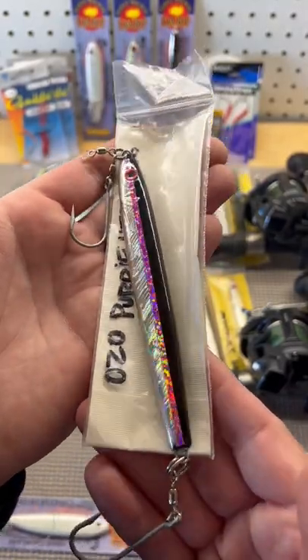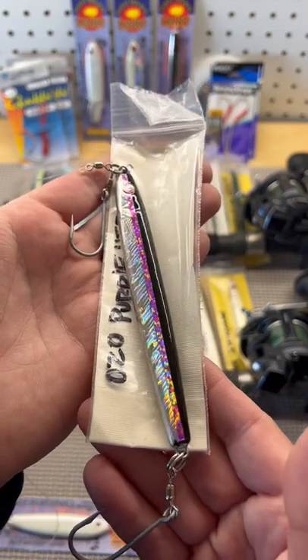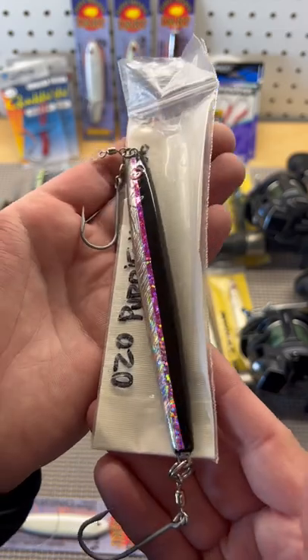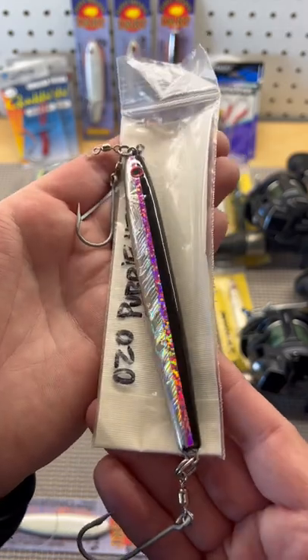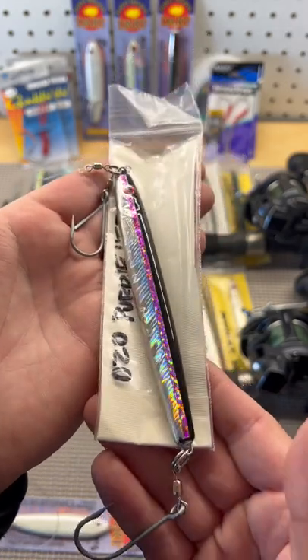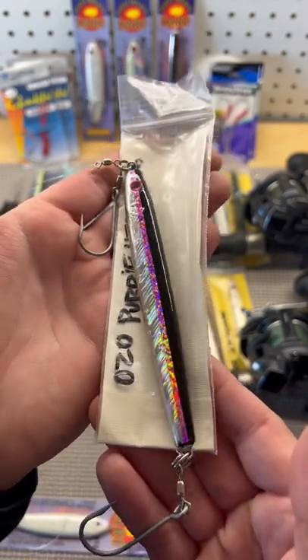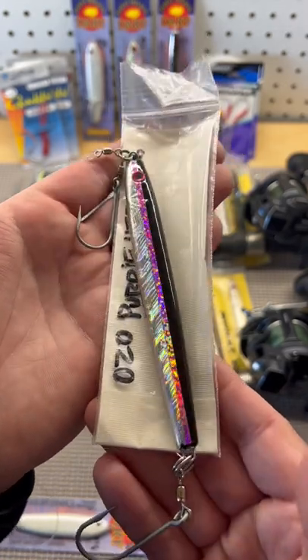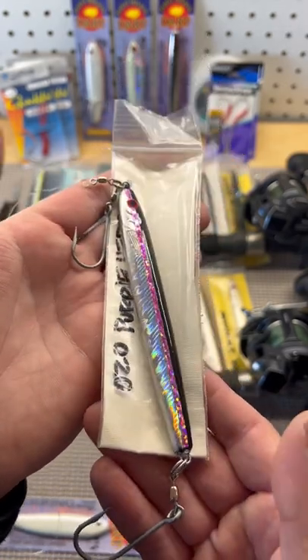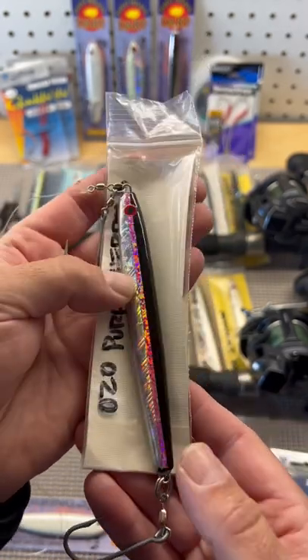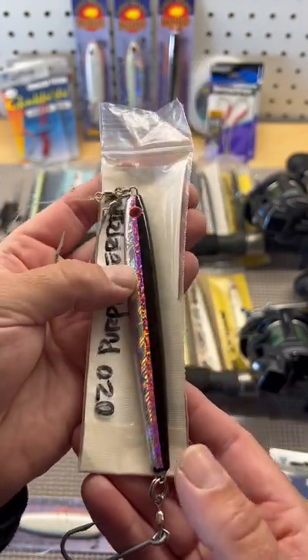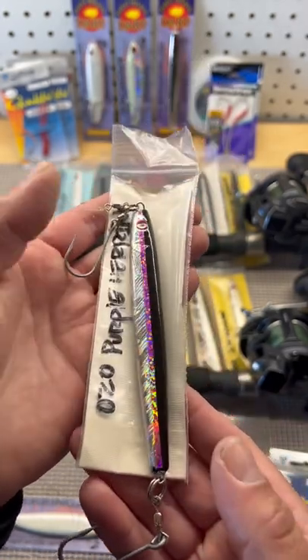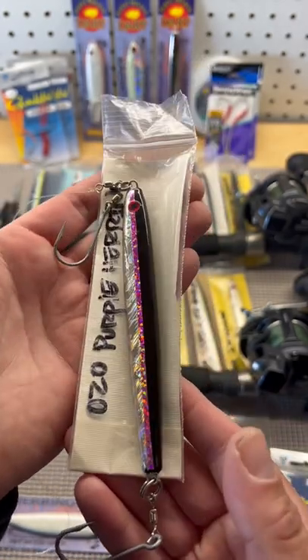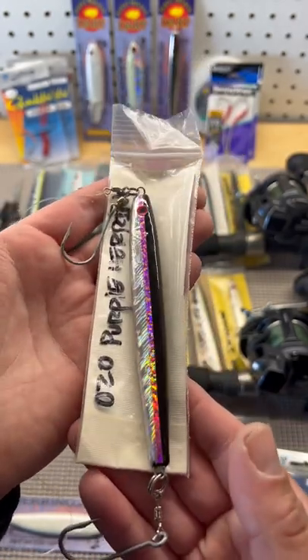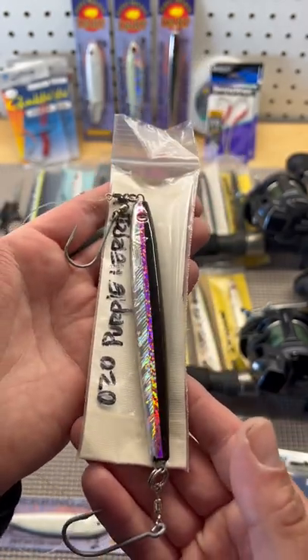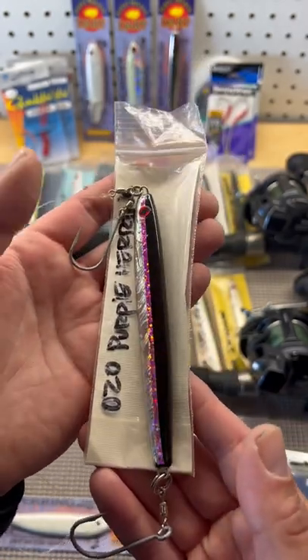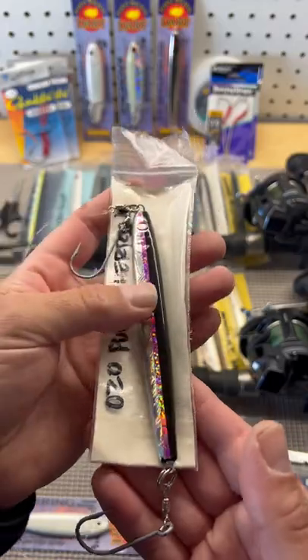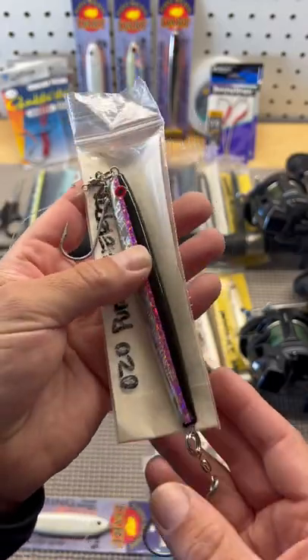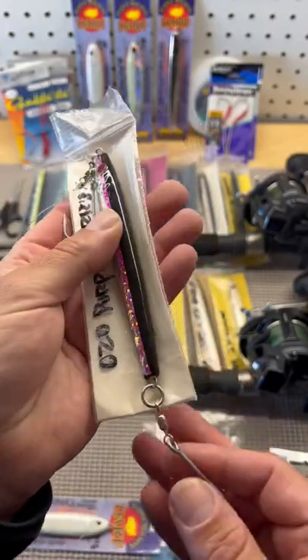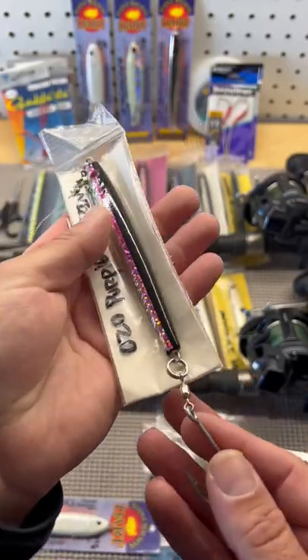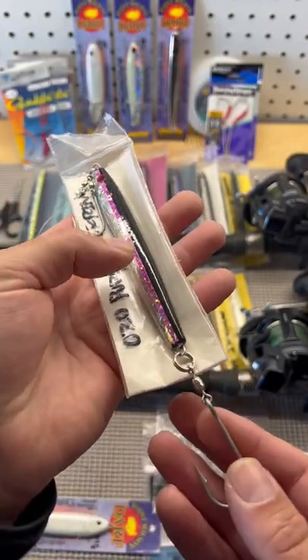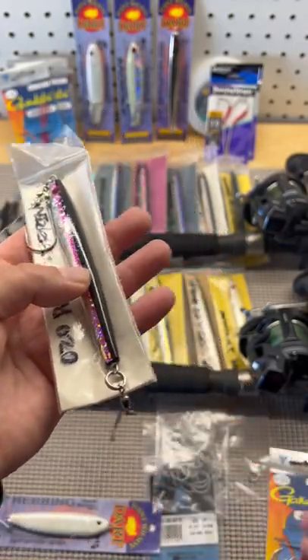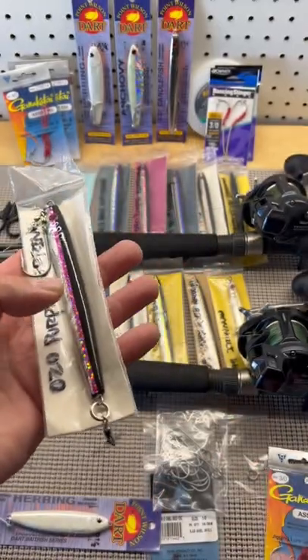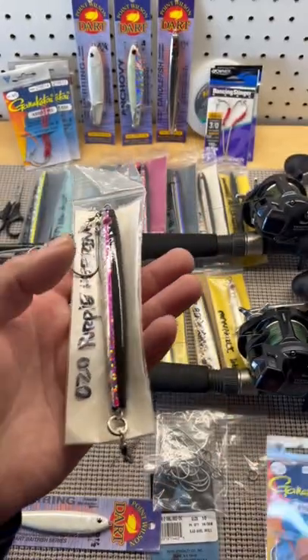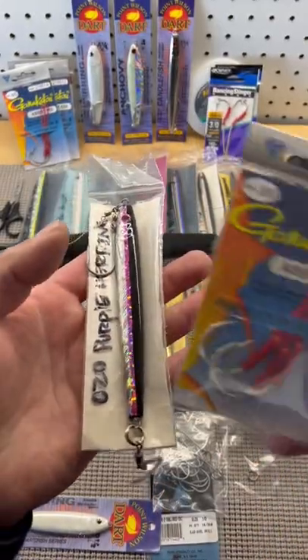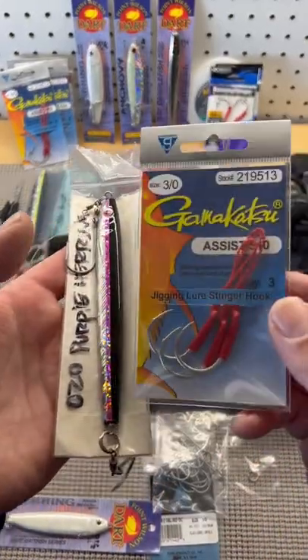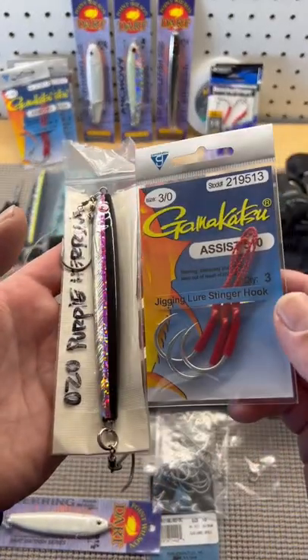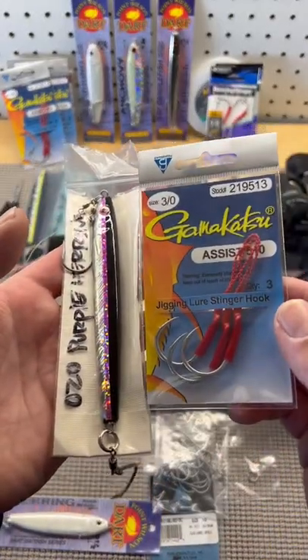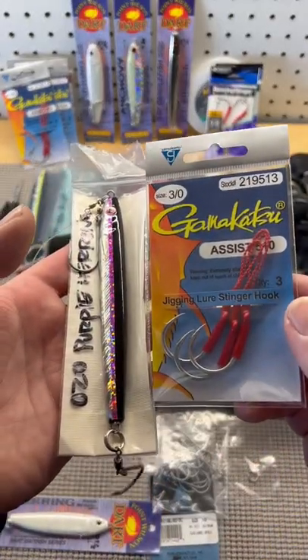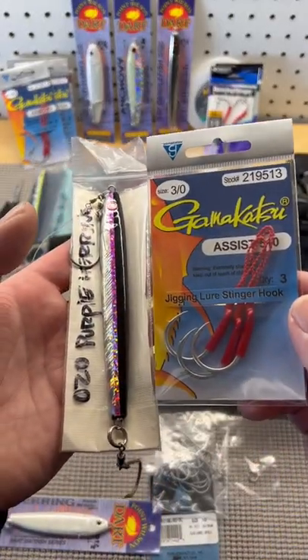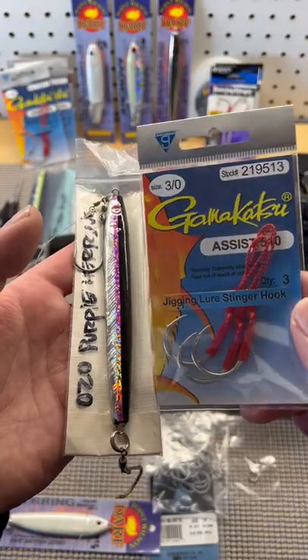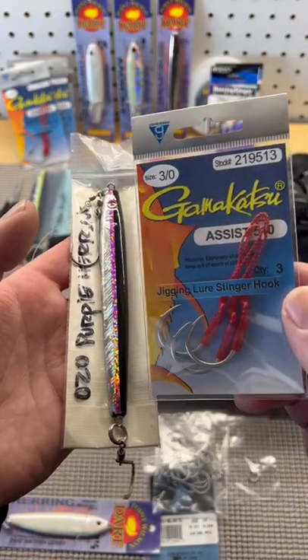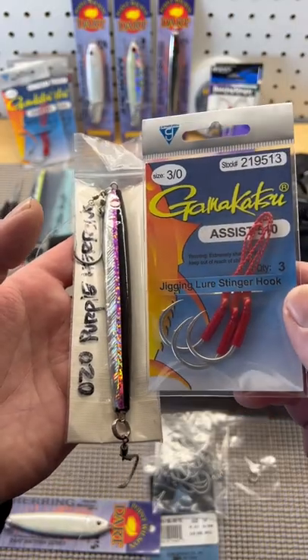This lure has a lot of color and resembles a herring really well — zero two zero purple herring. Don't bother wasting your time with assist hooks because they're expensive.